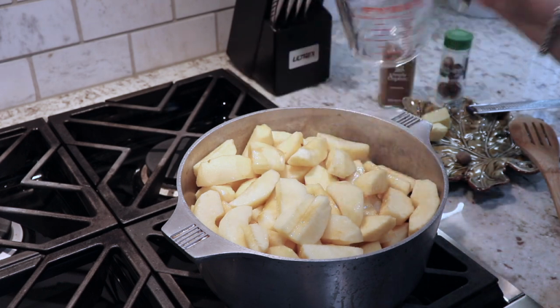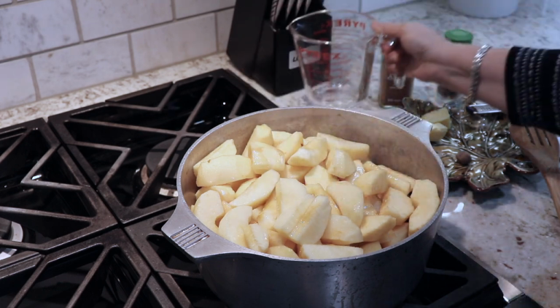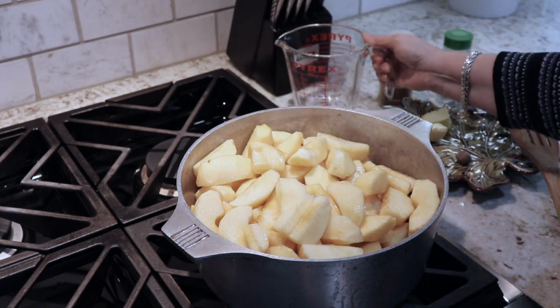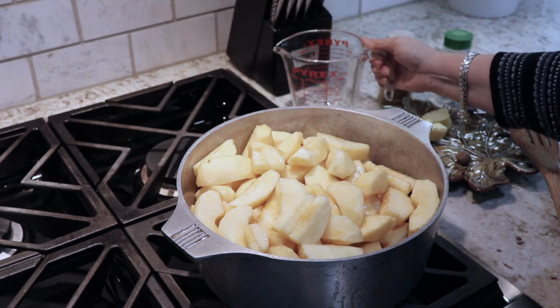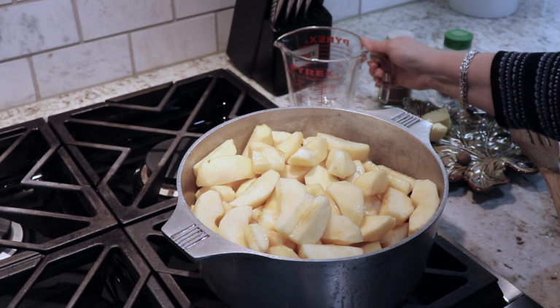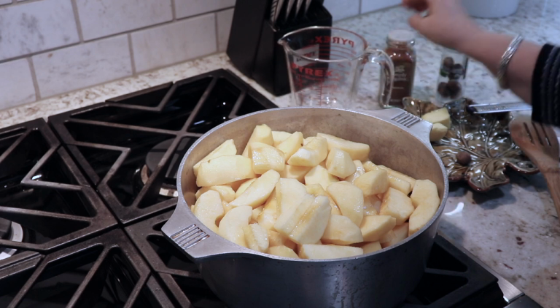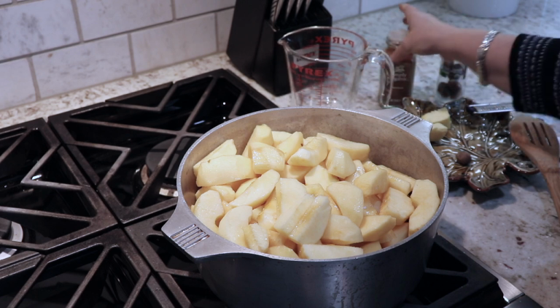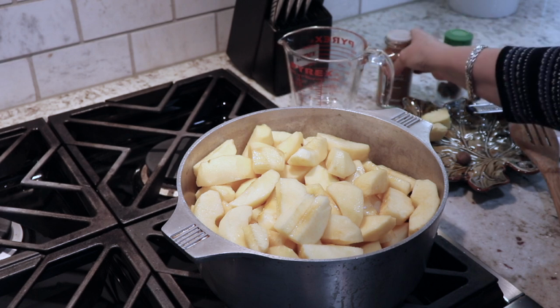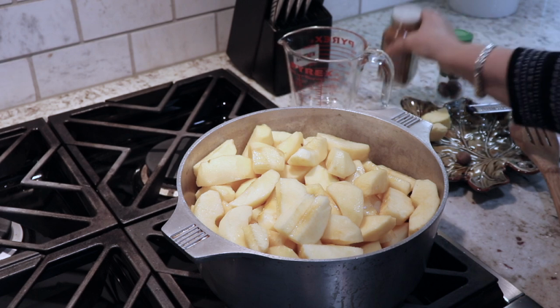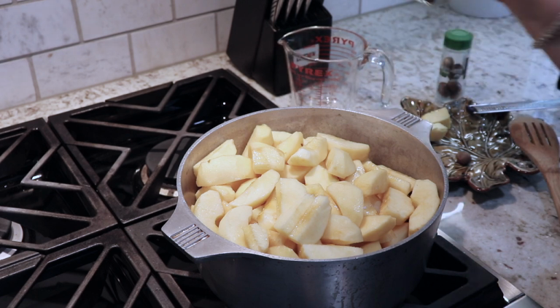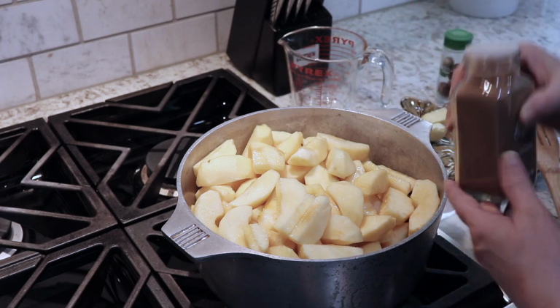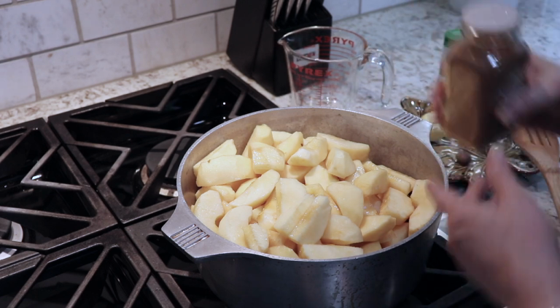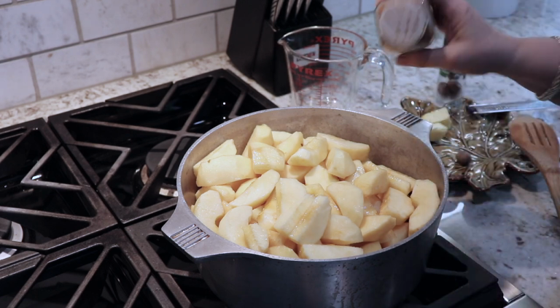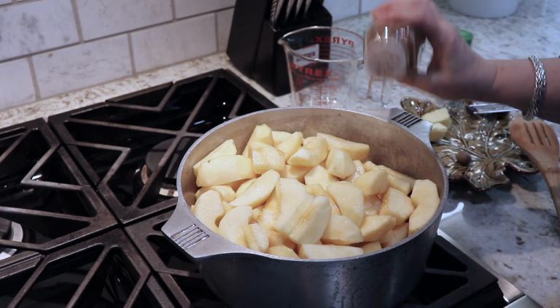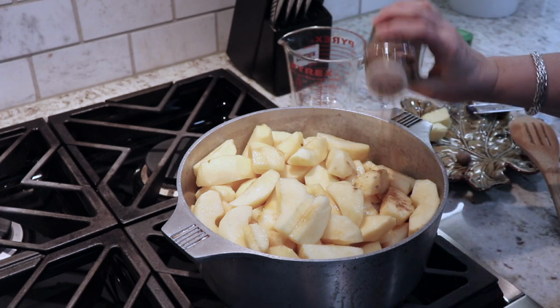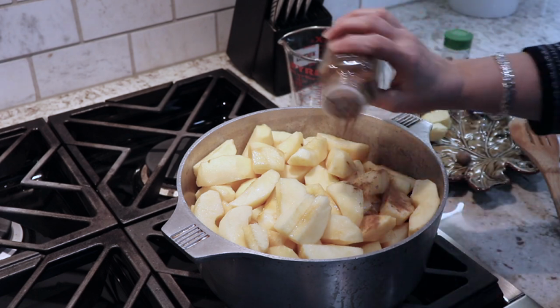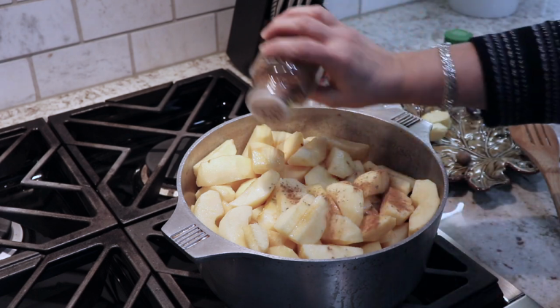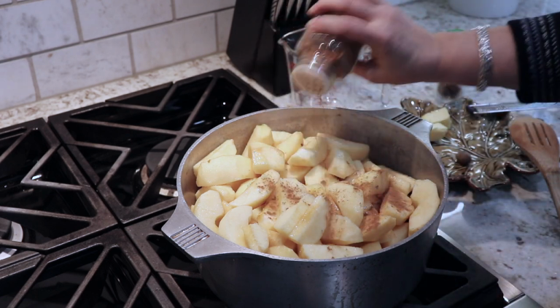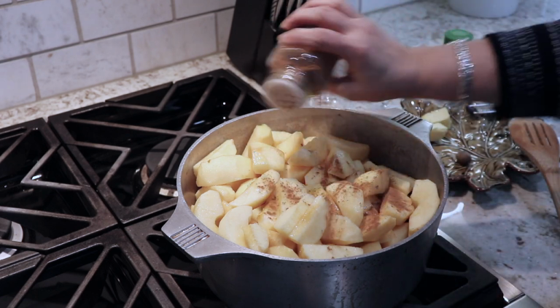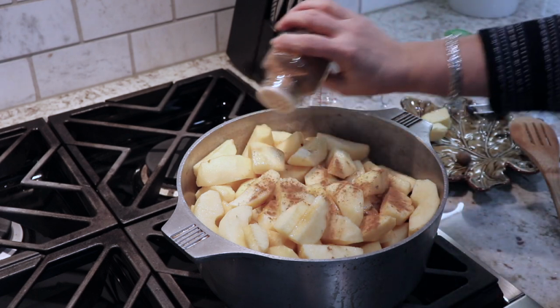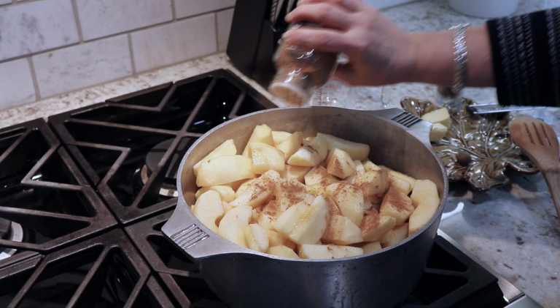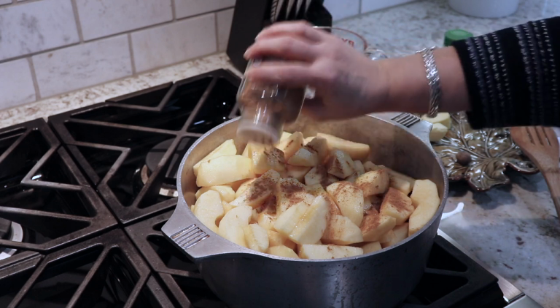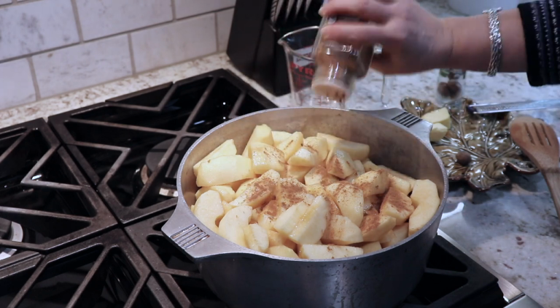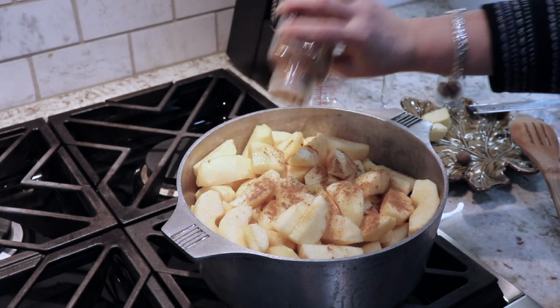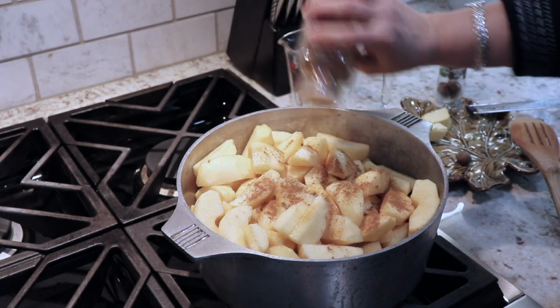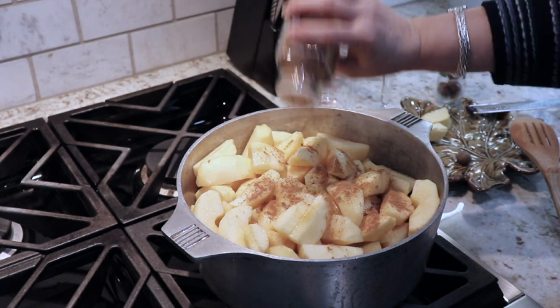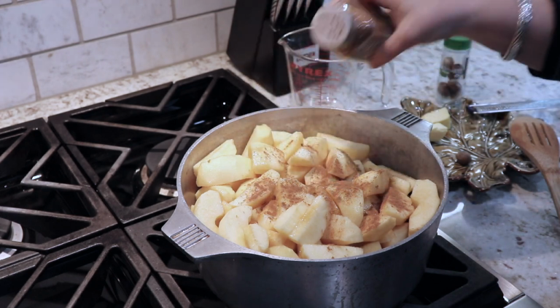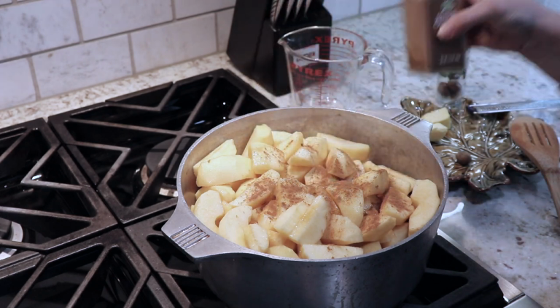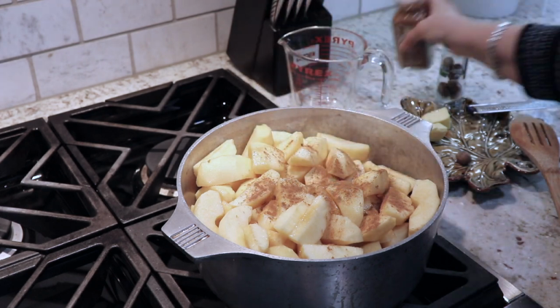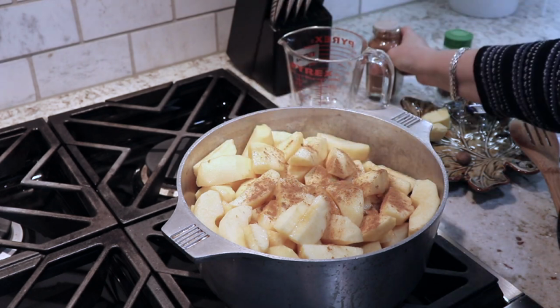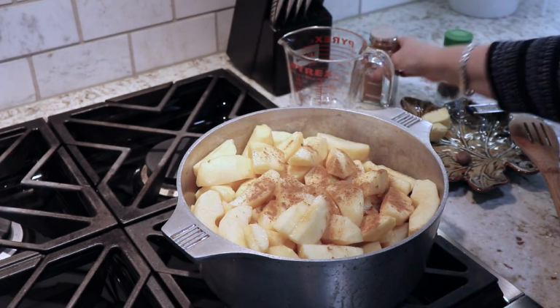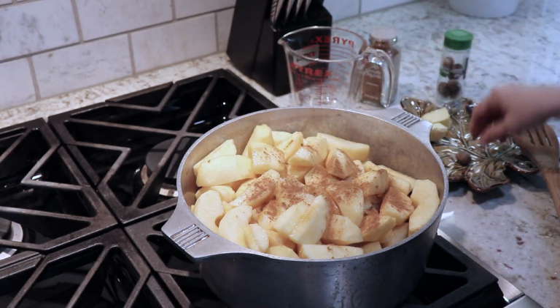Probably half a cup would be good. You don't want to have too much water. I just ended up boiling out the extra water at the end, but you don't want too much water because the apples are going to release a lot of water themselves.